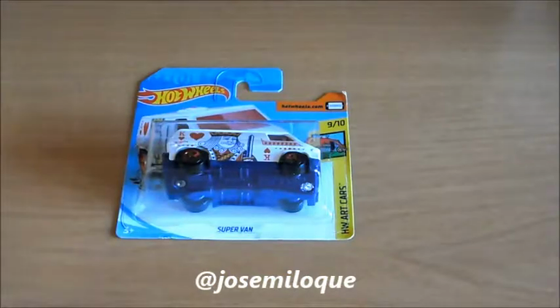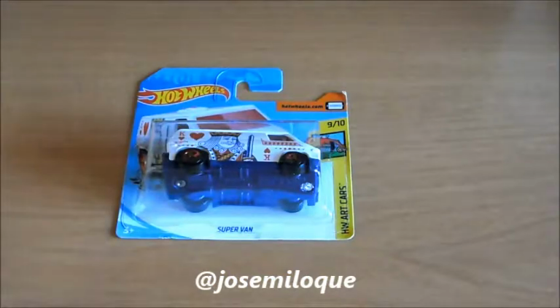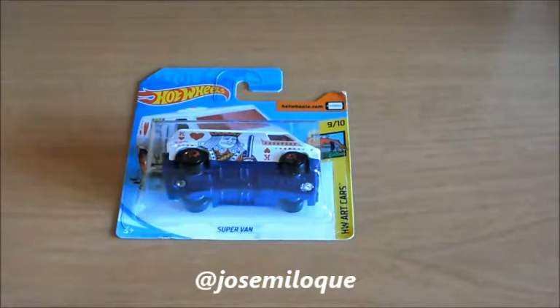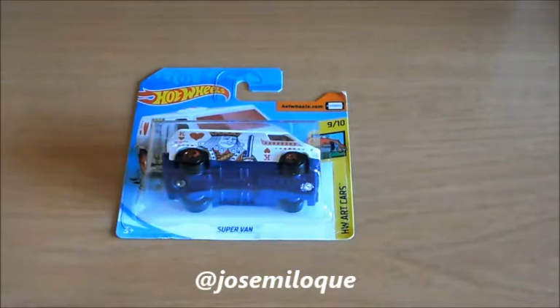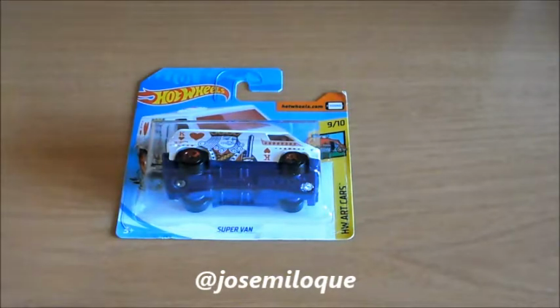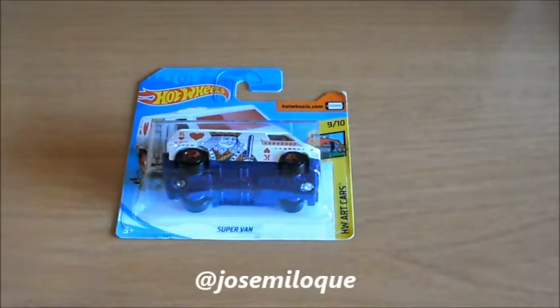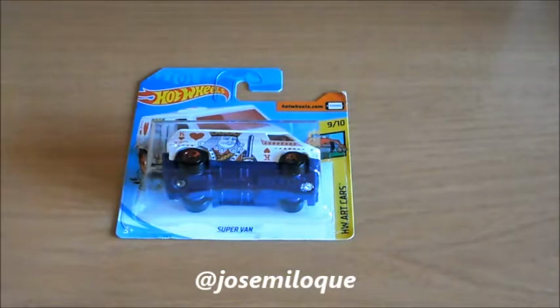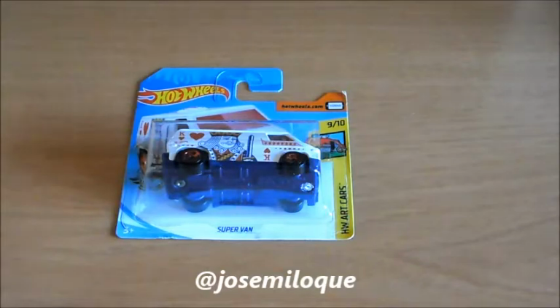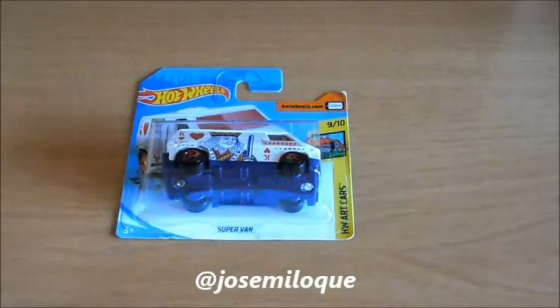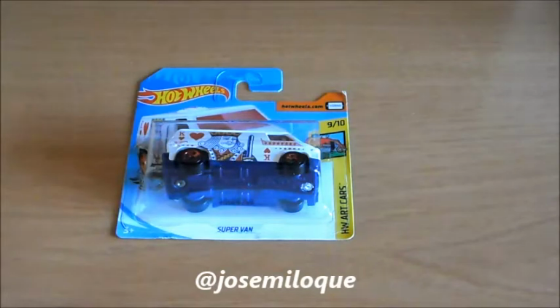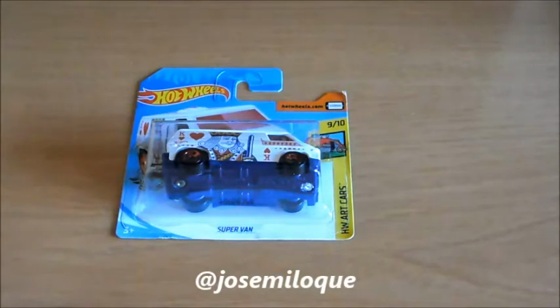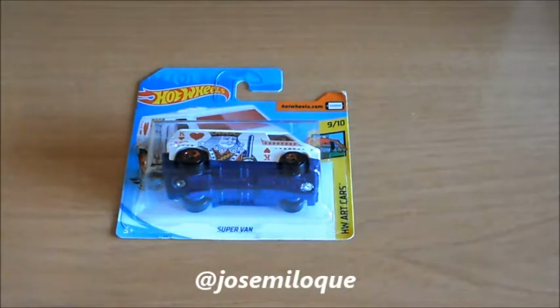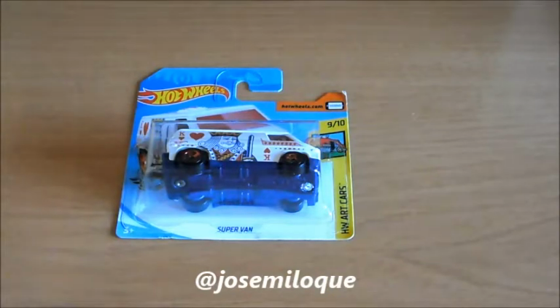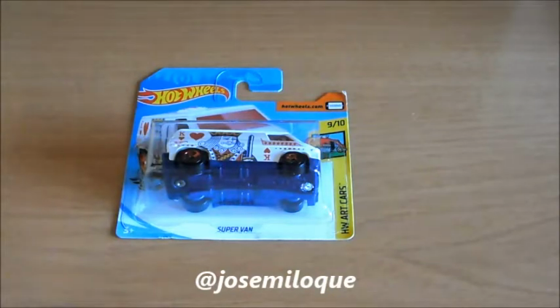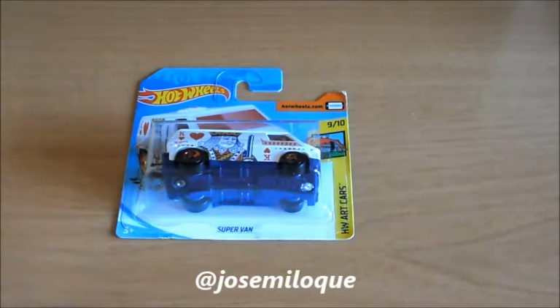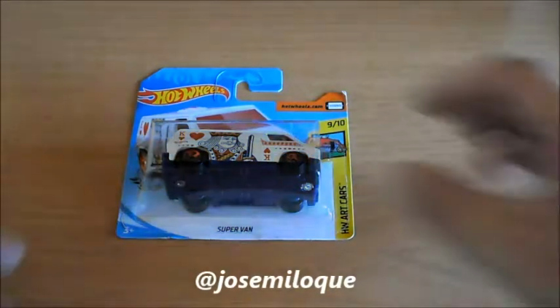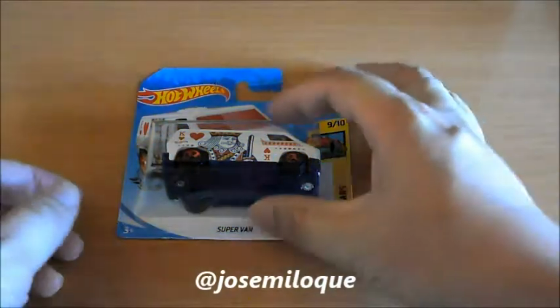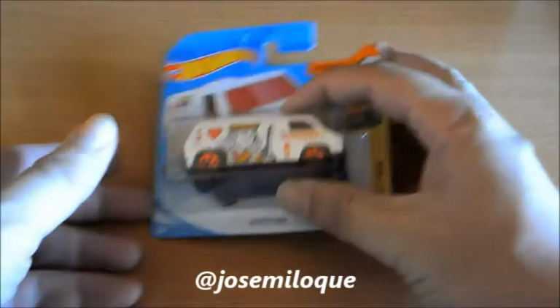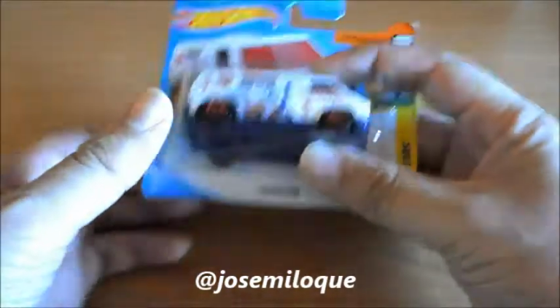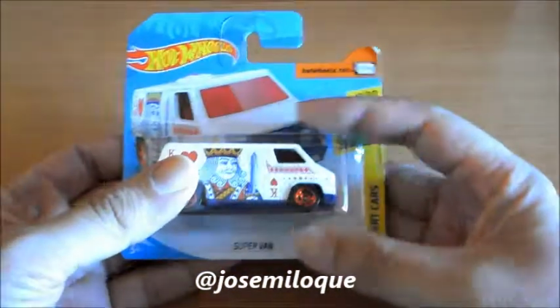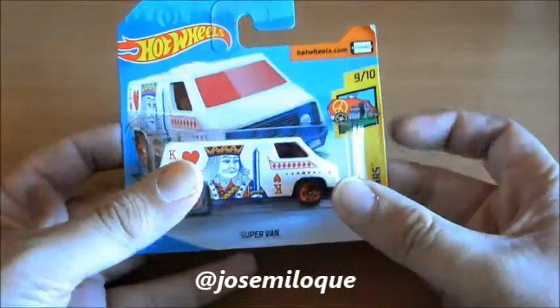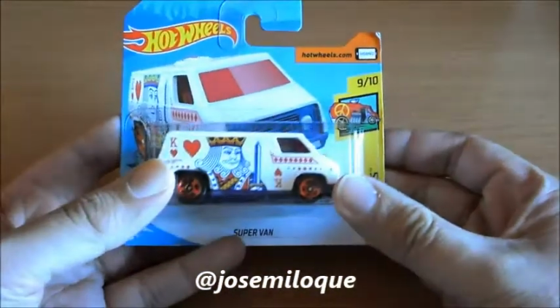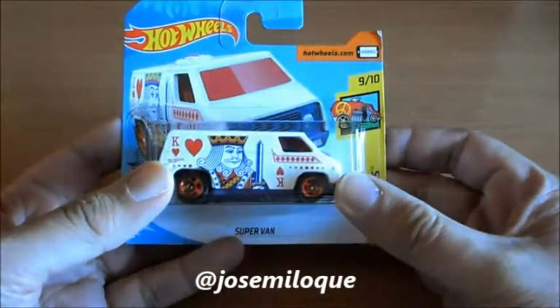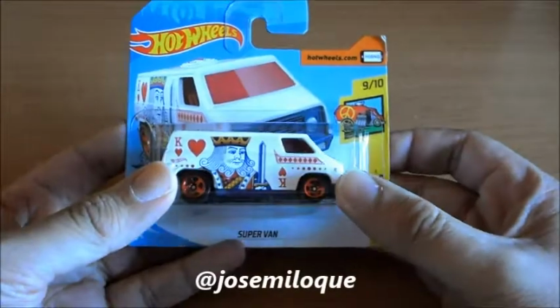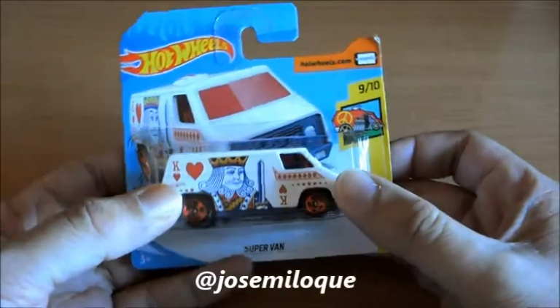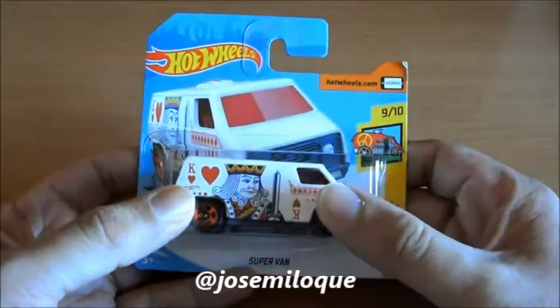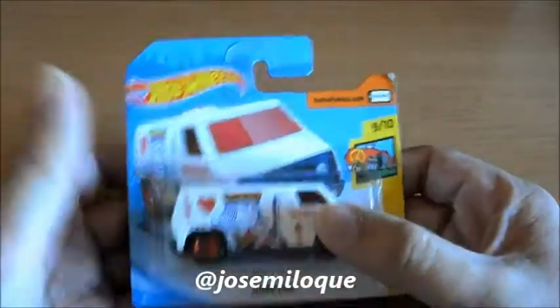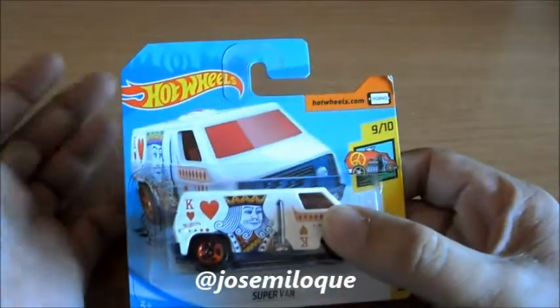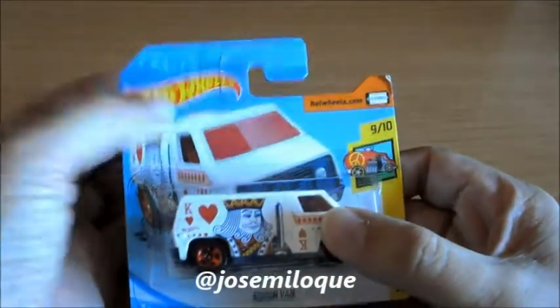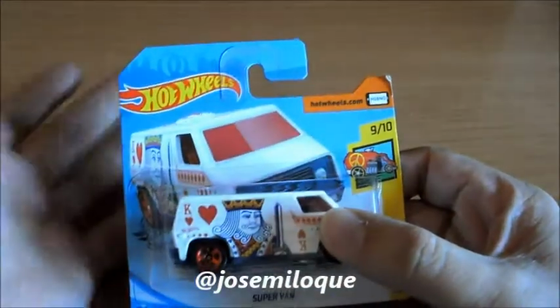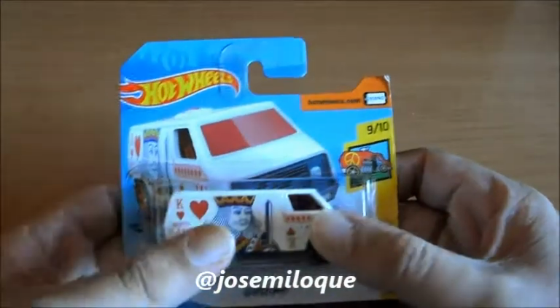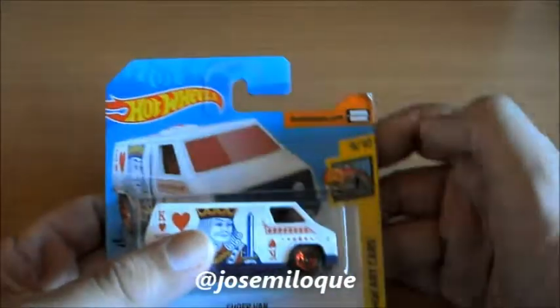Voy a empezar por este modelo de GMC llamado Superband. No se esforzaron mucho en el nombre. Vamos a ver su página primero. Hot Wheels, que es la marca.